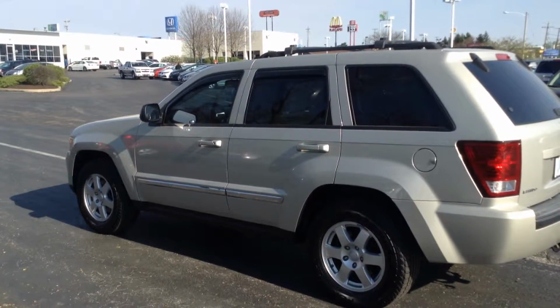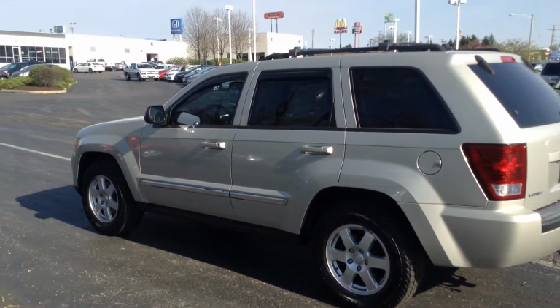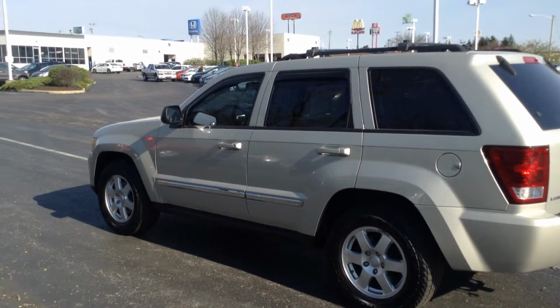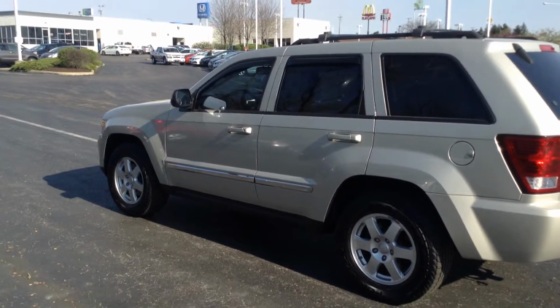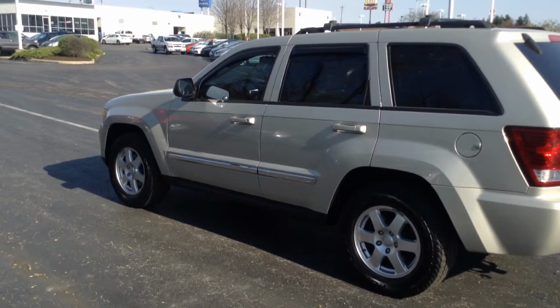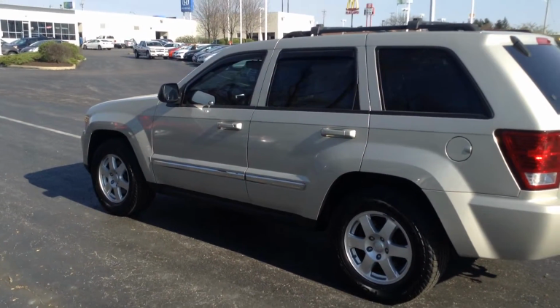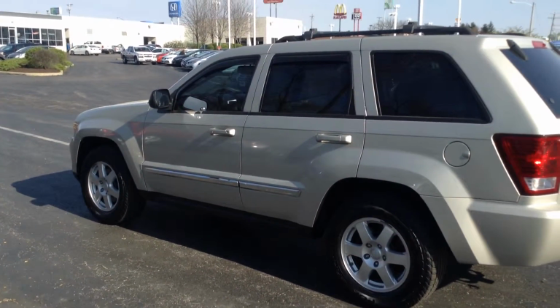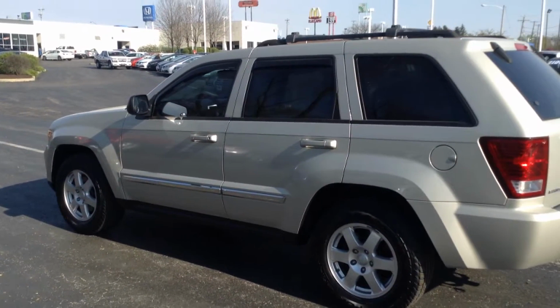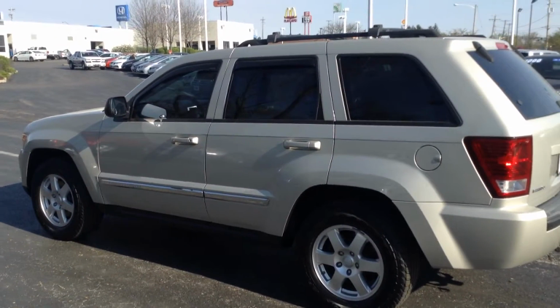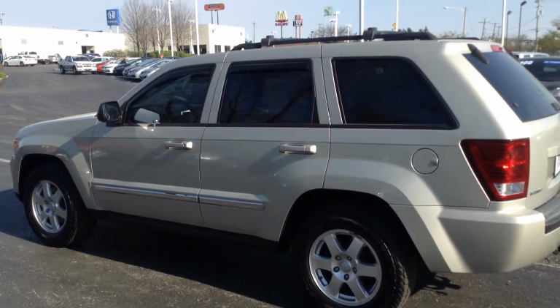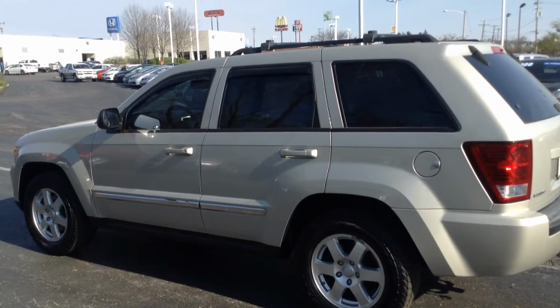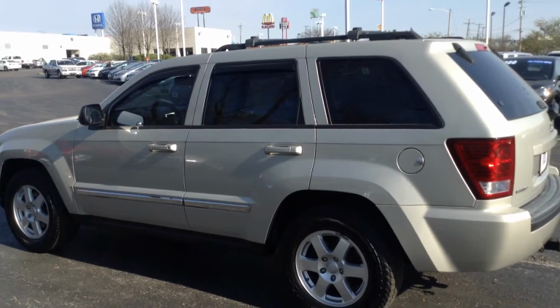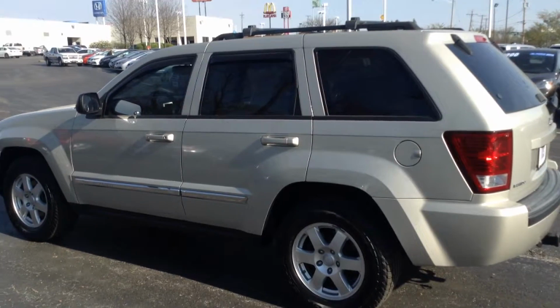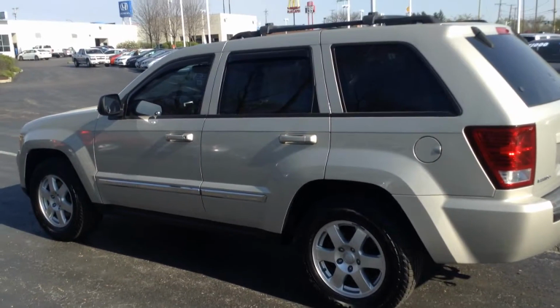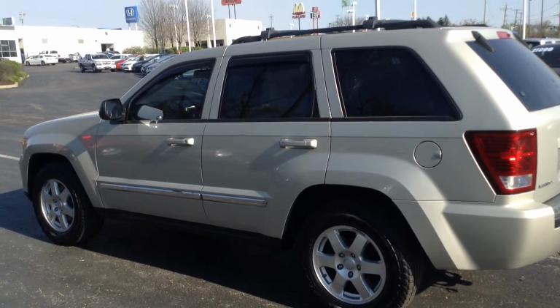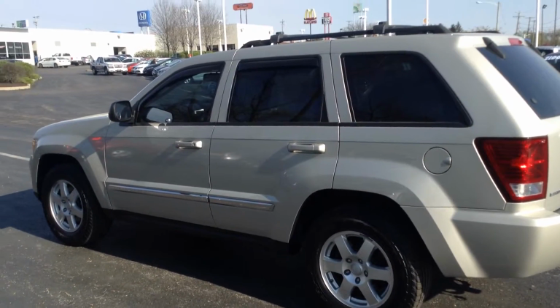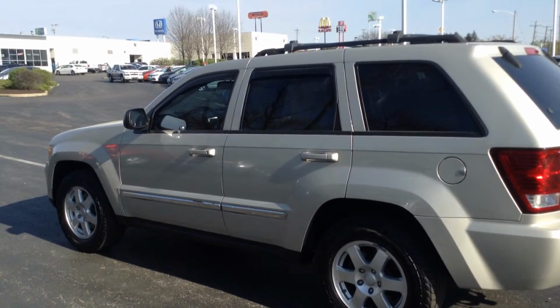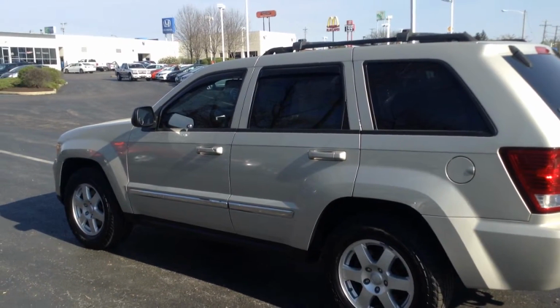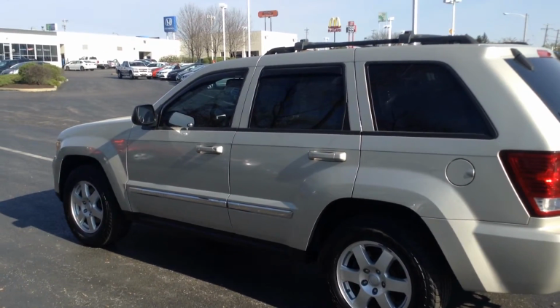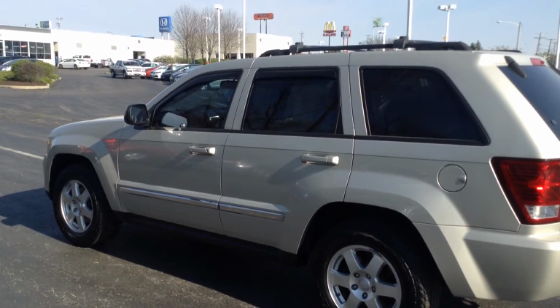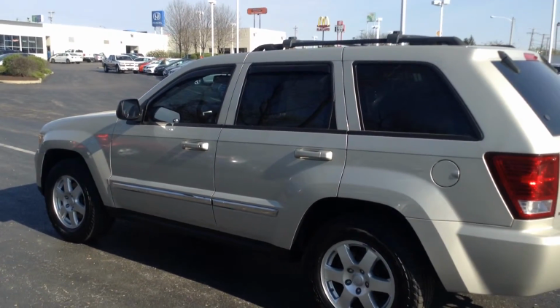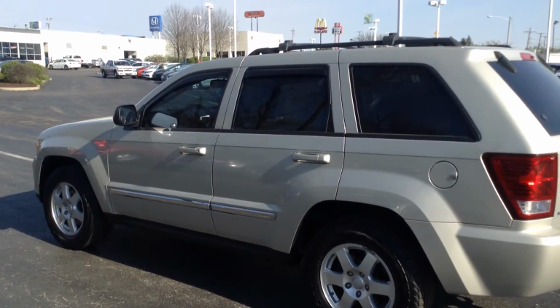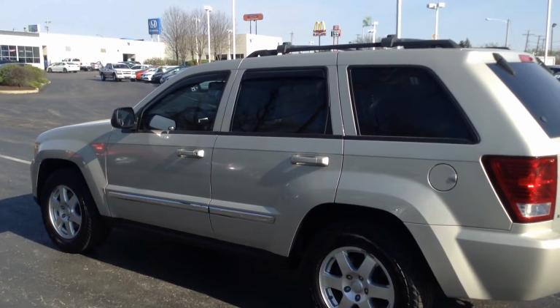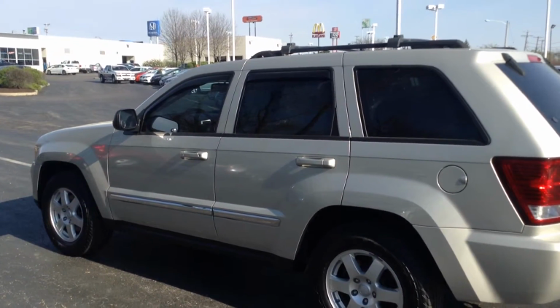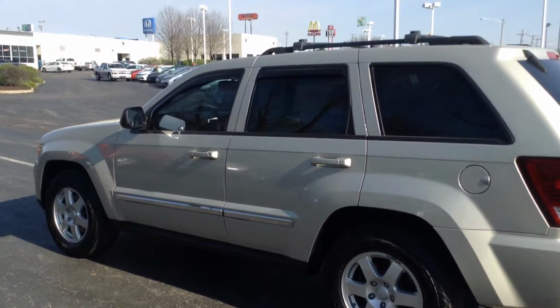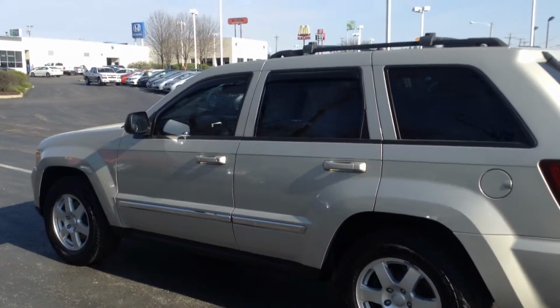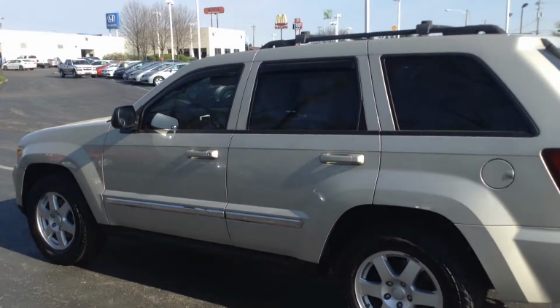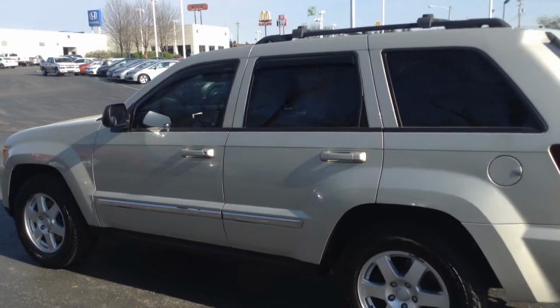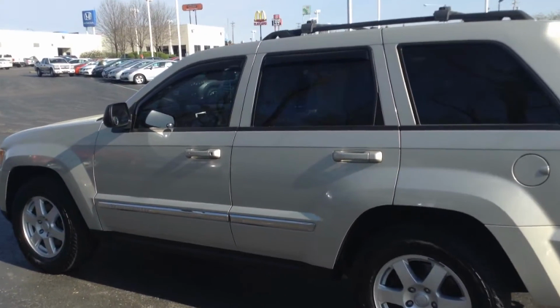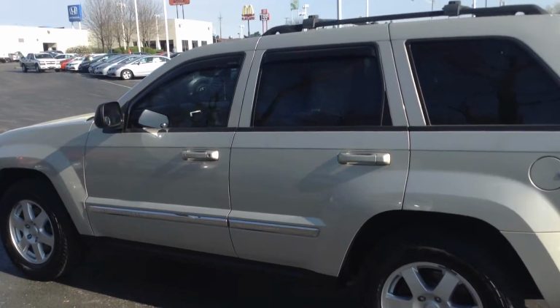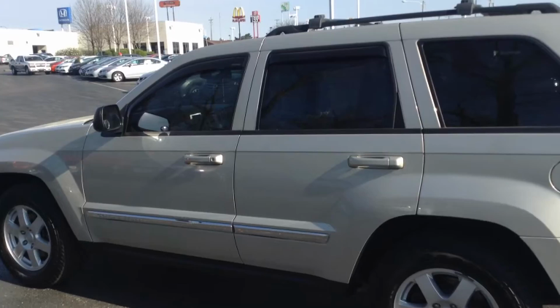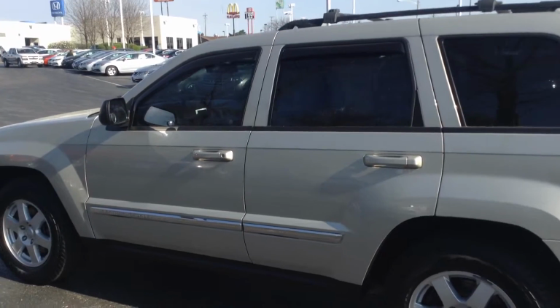Hi, Ted Sisson from Voss Honda in Tip City, Ohio. I wanted to send you a short walk-around video of the 2010 Jeep Grand Cherokee.